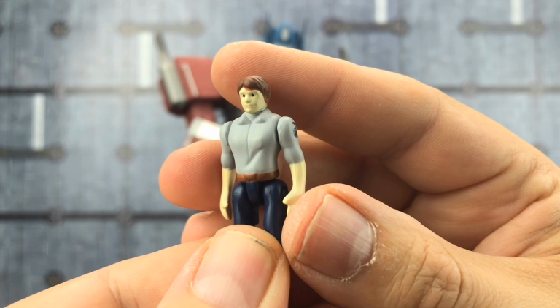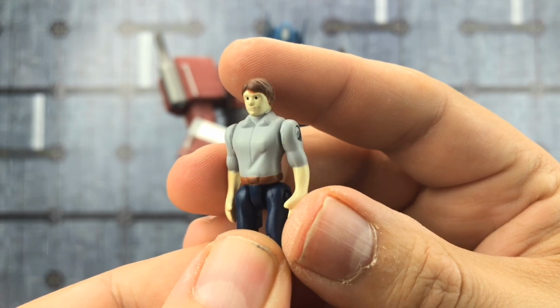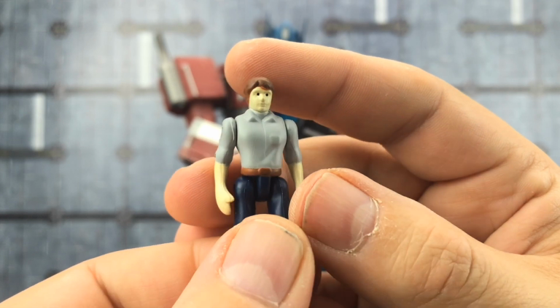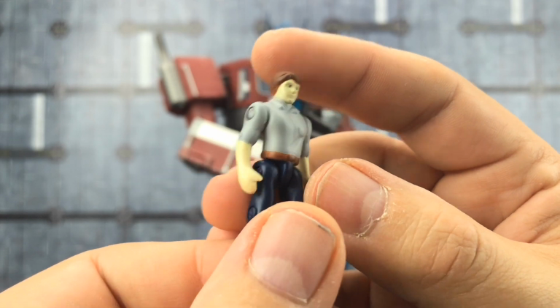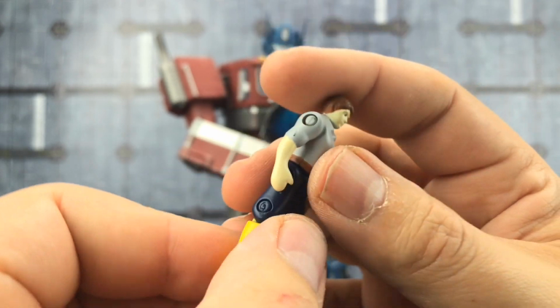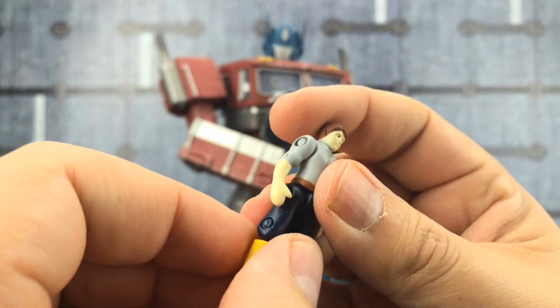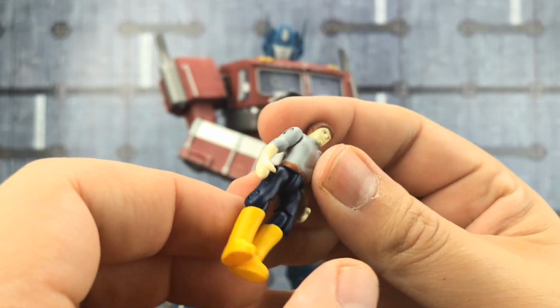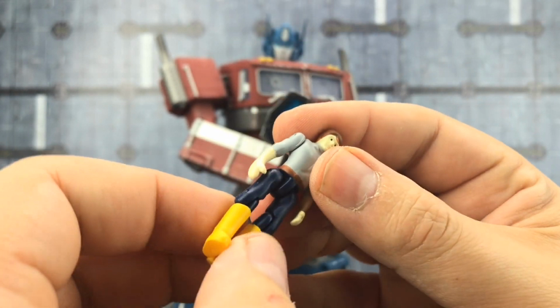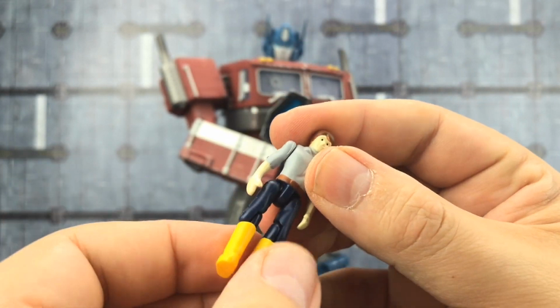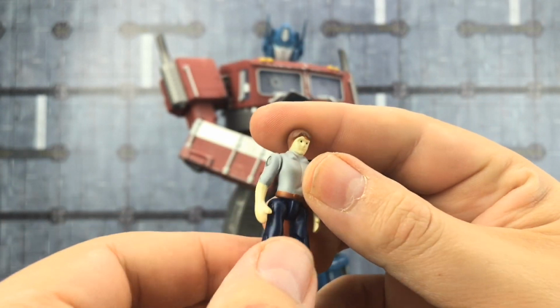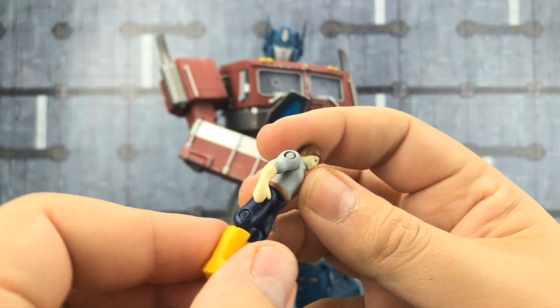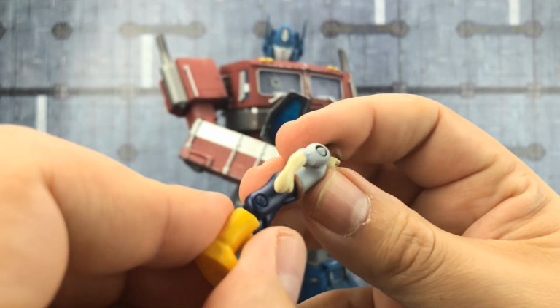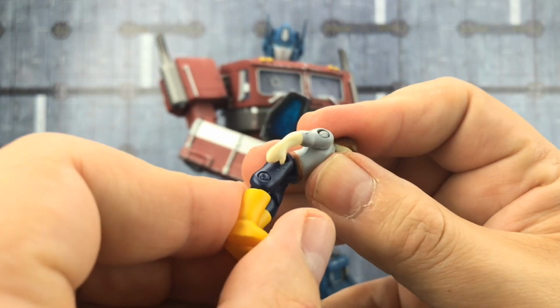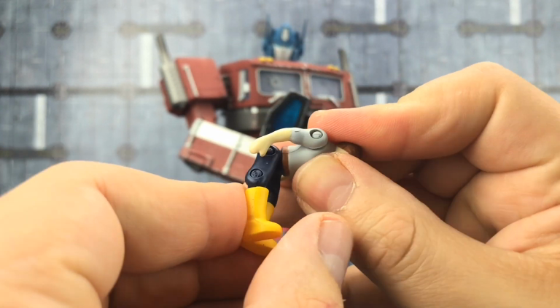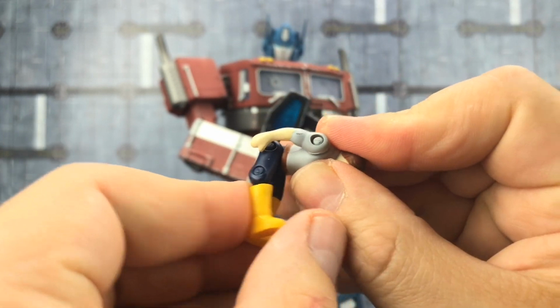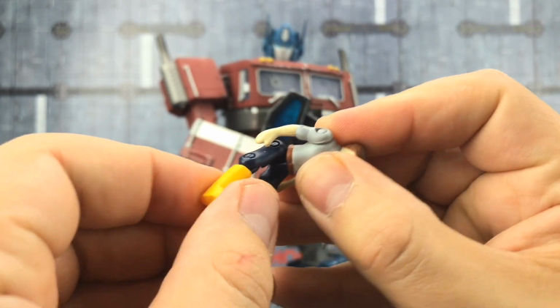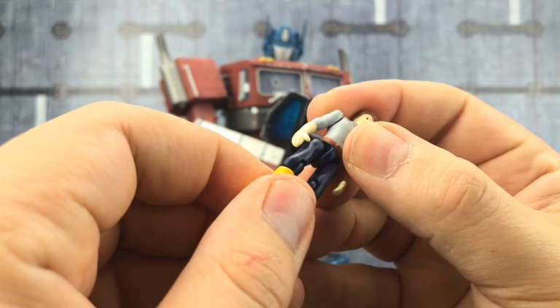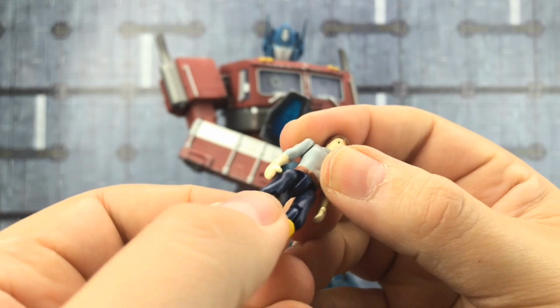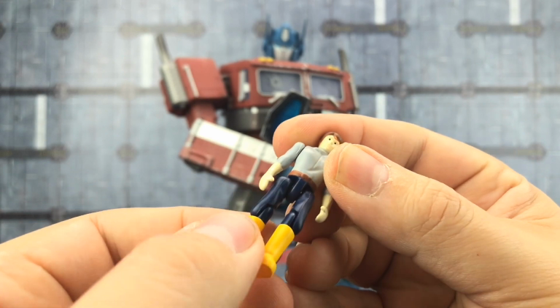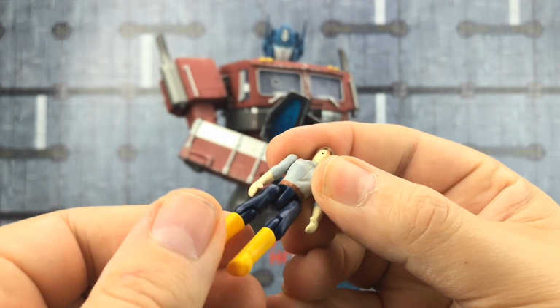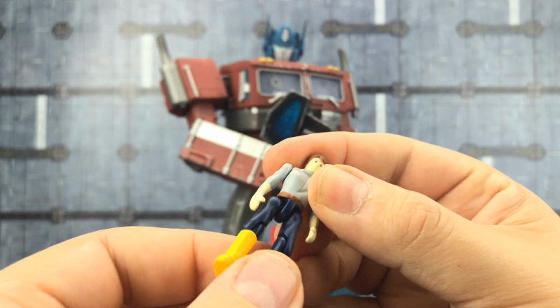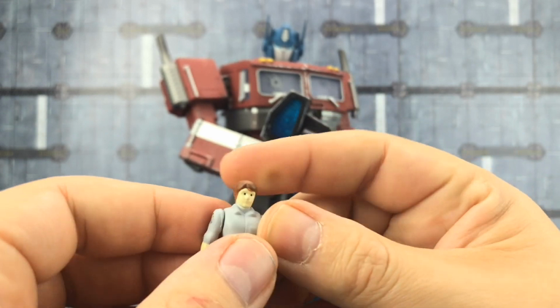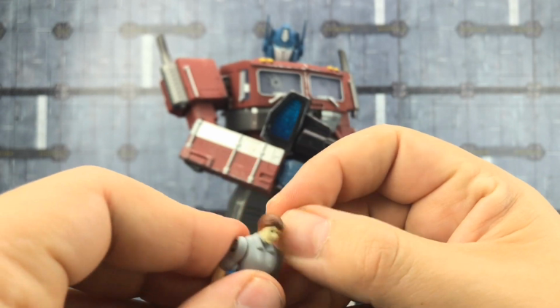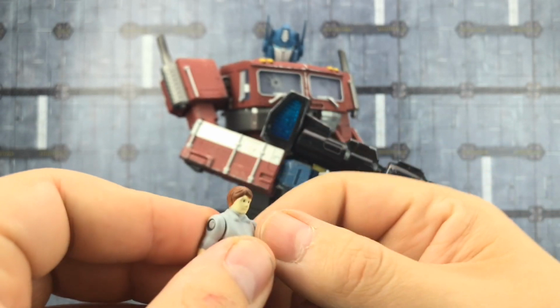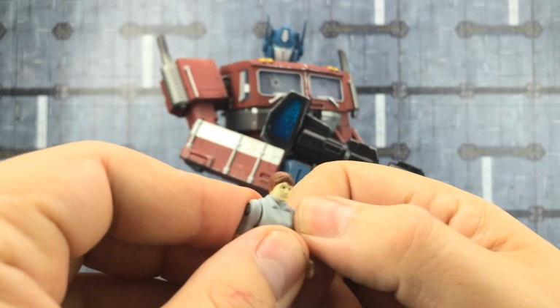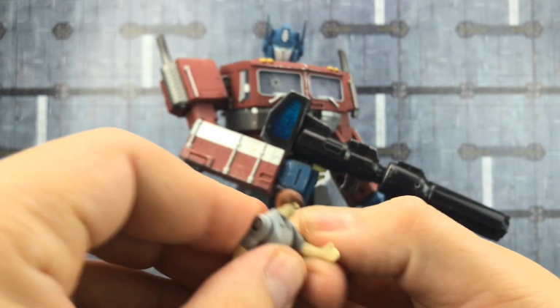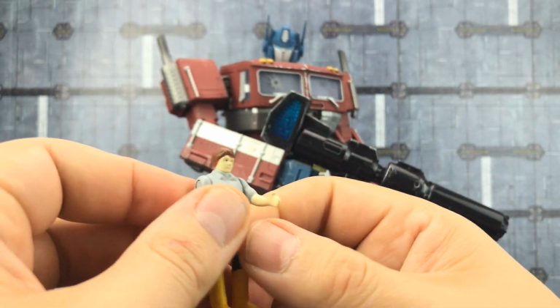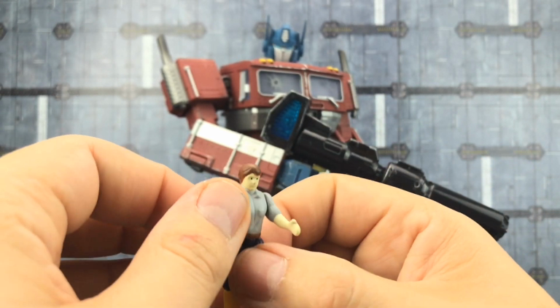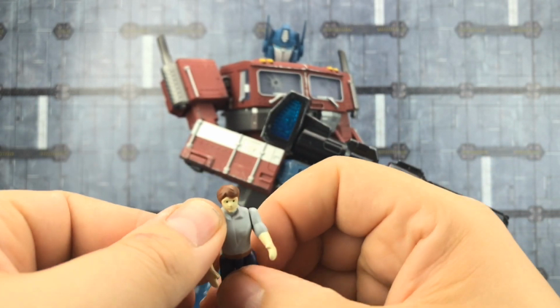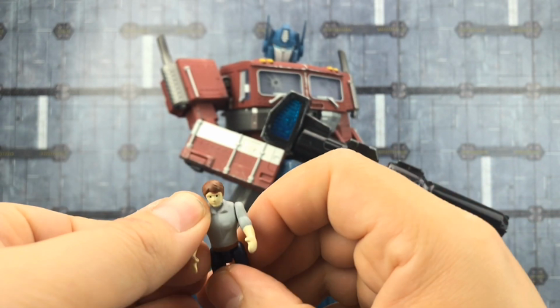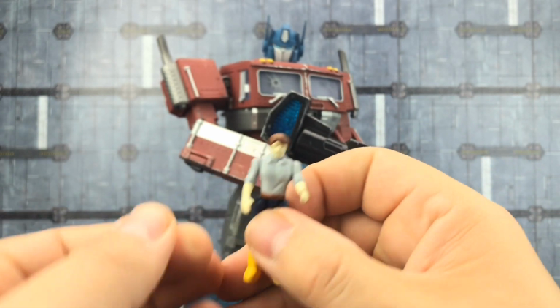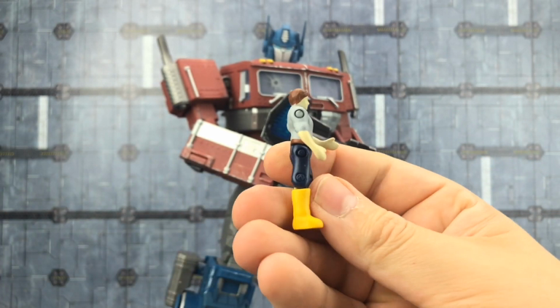It does look a little bit boss-eyed. No real battle damage on him, but it's nice to have another little Spike to add to the collection.